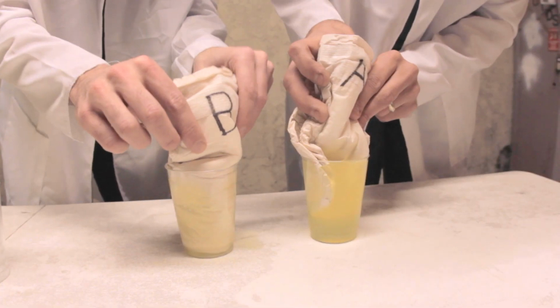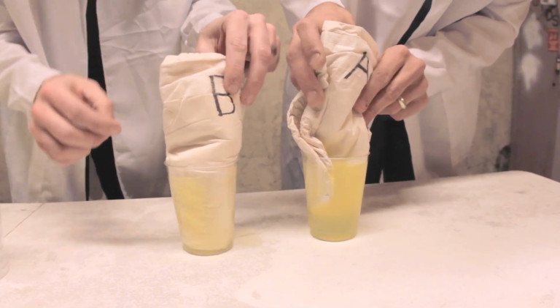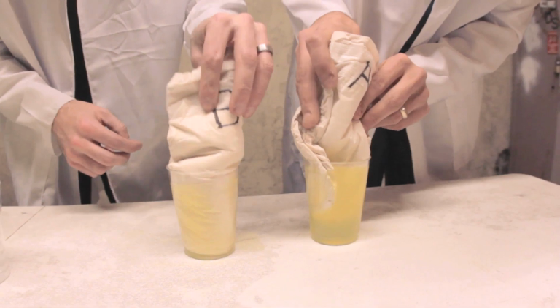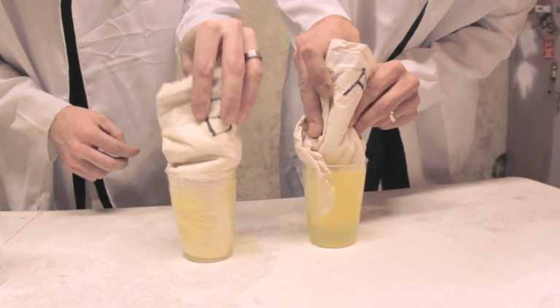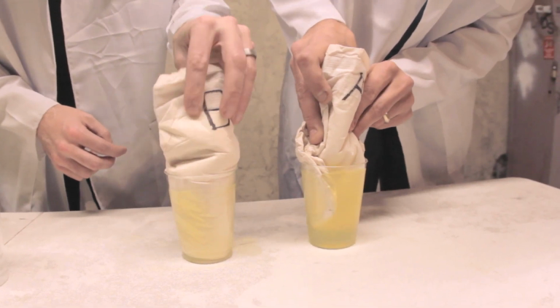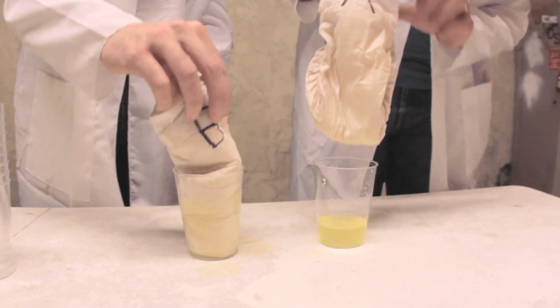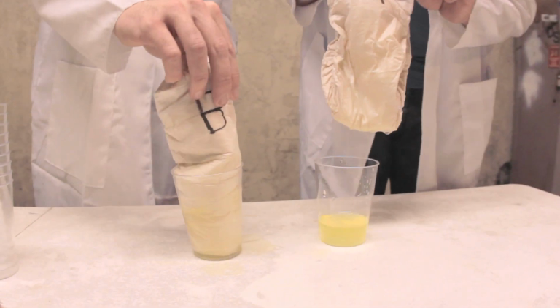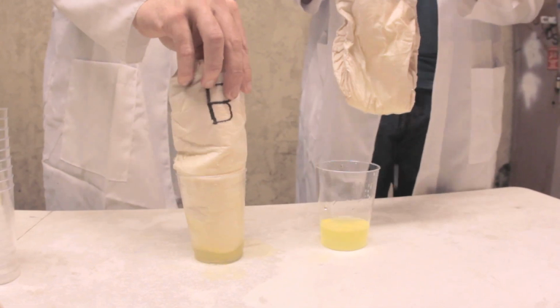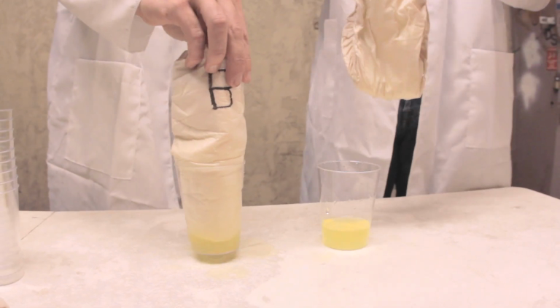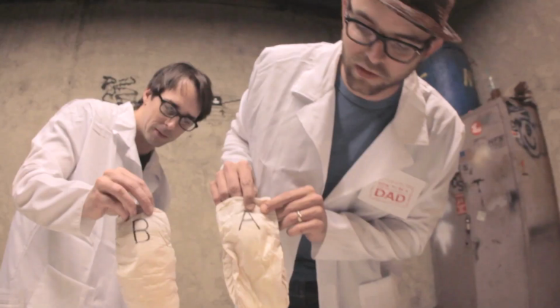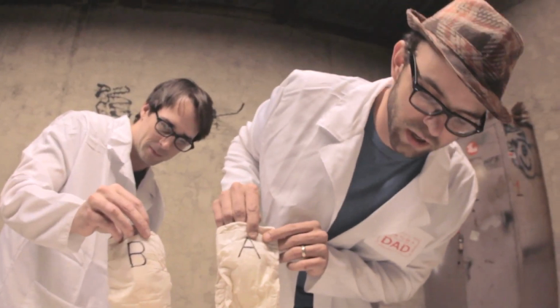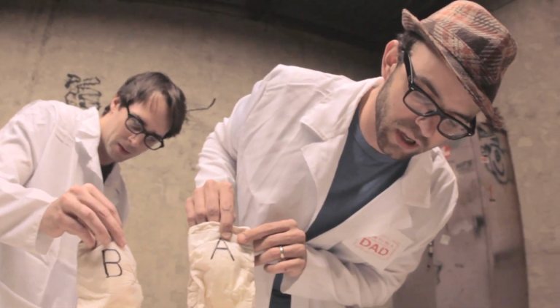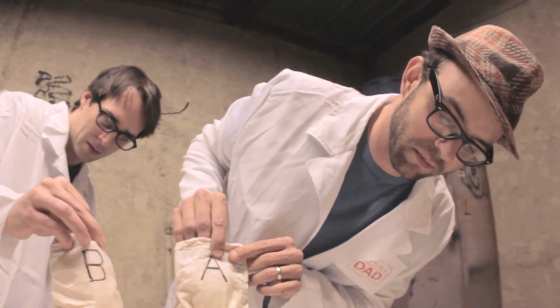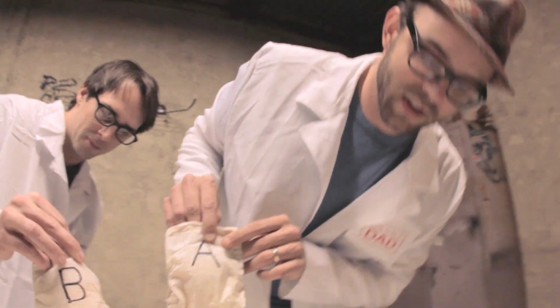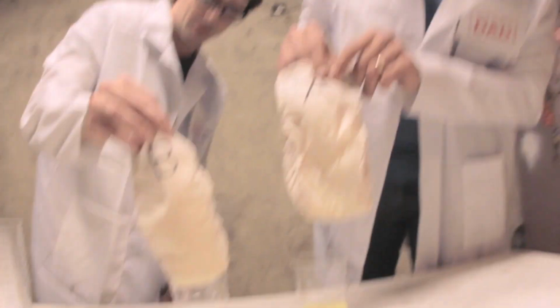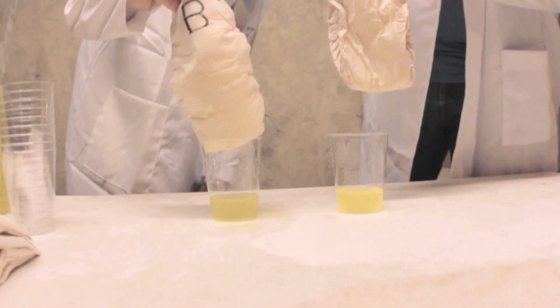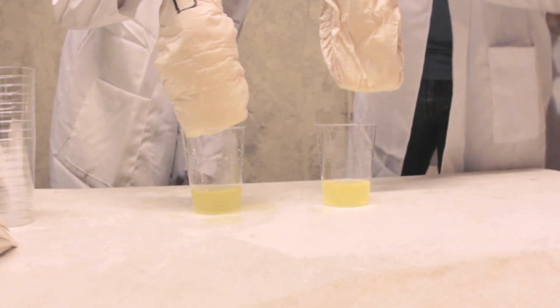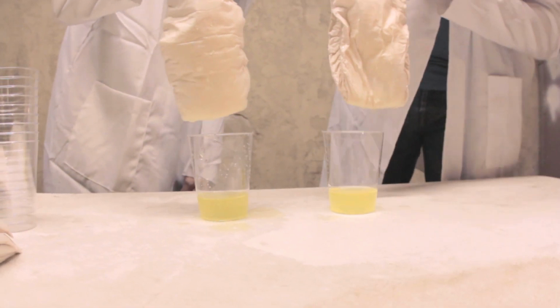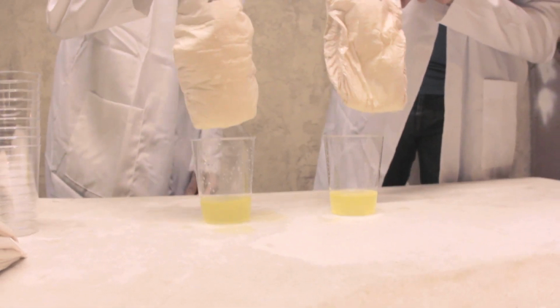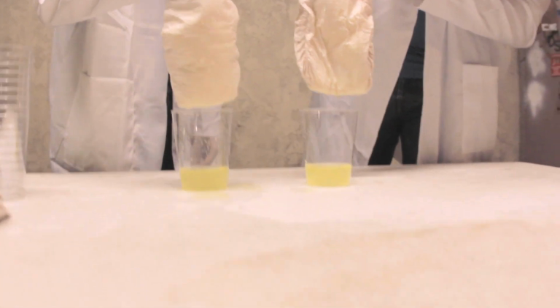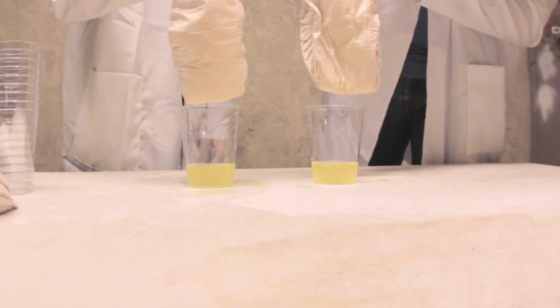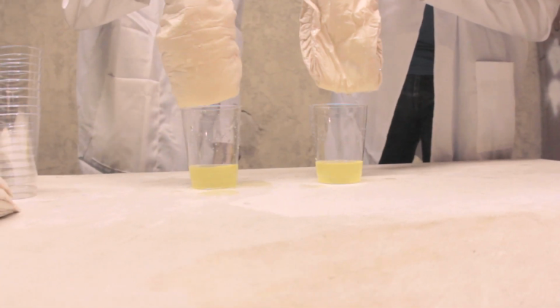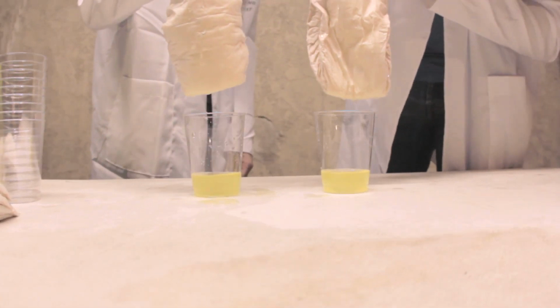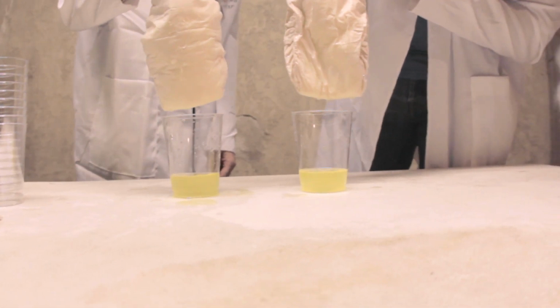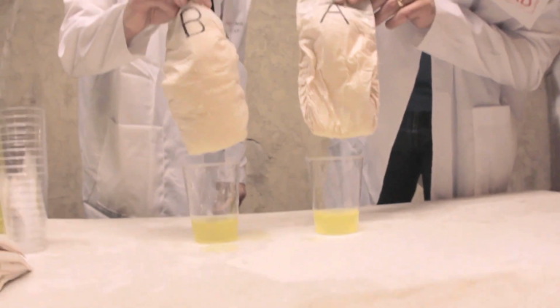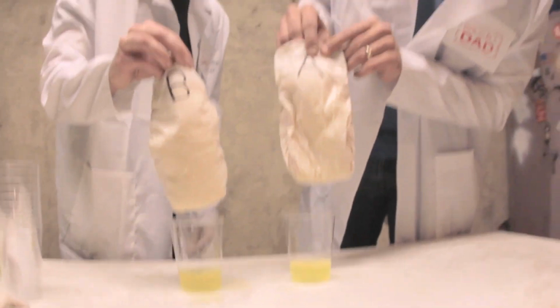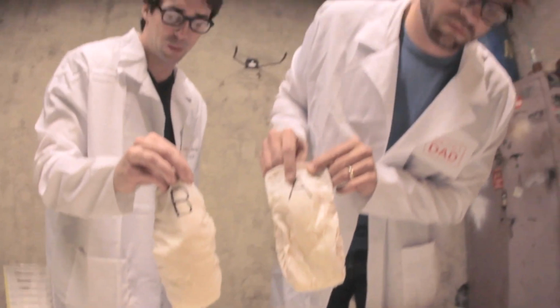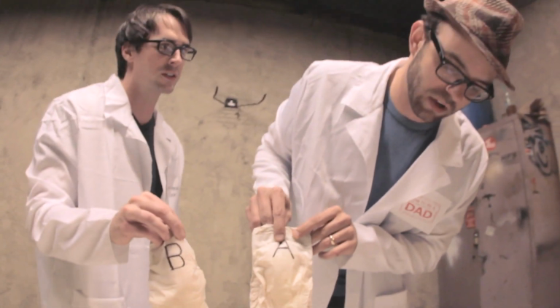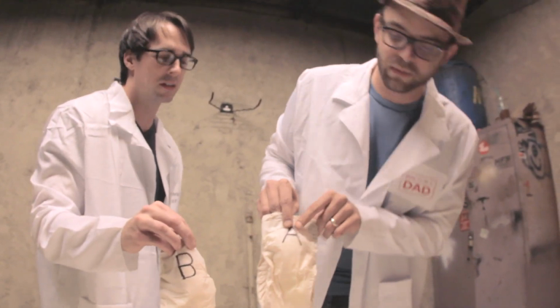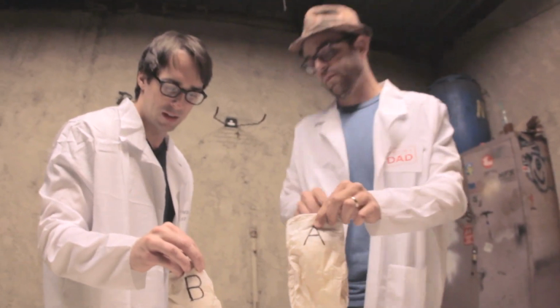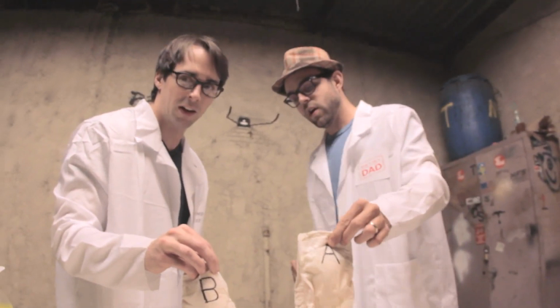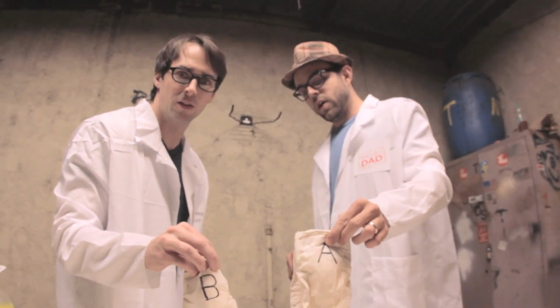You're more absorbent than me. Let's see what we got here. This looks pretty even to me. I don't know what the results of this test really yielded in terms of scientific answers. Pretty sure this is pretty inconclusive here.